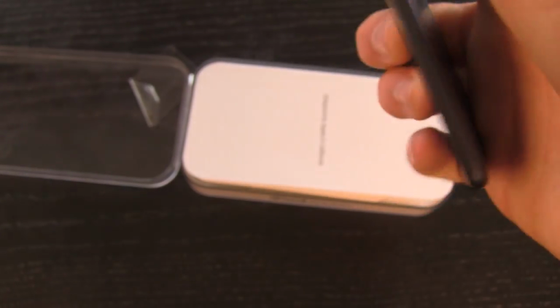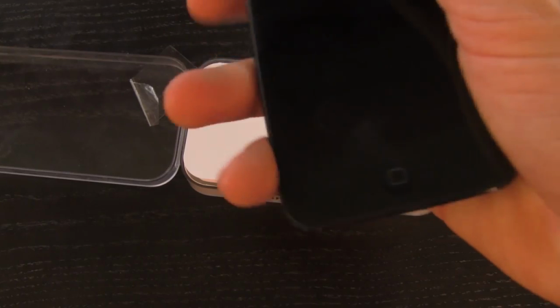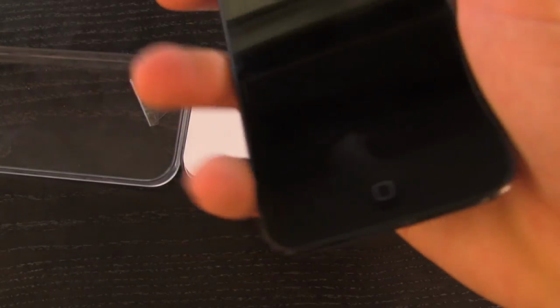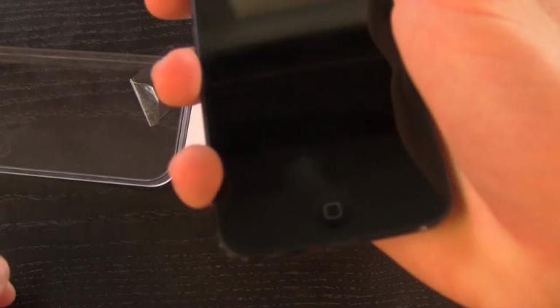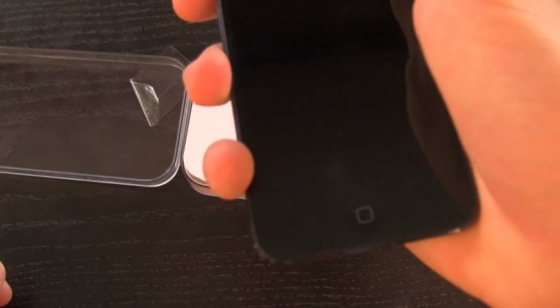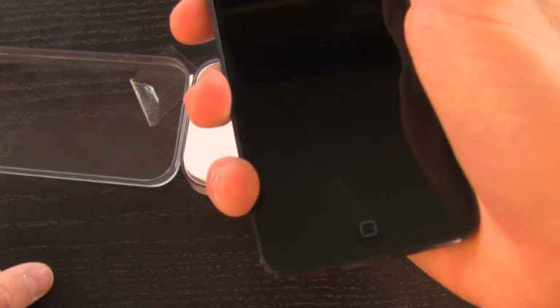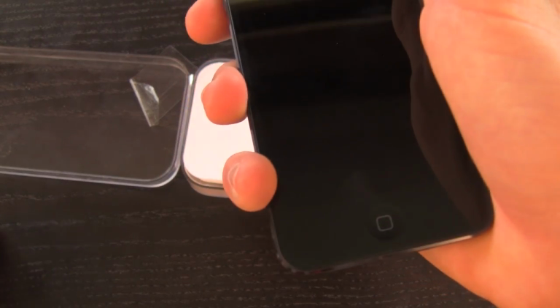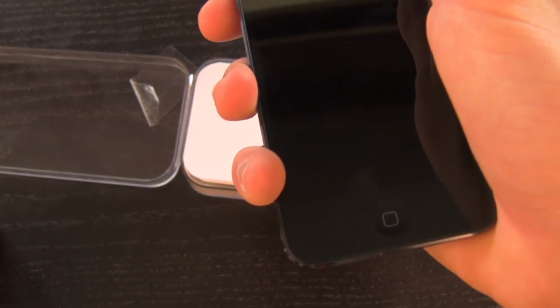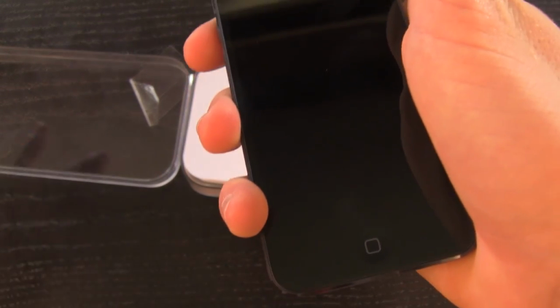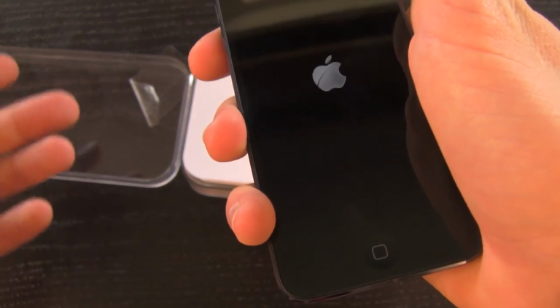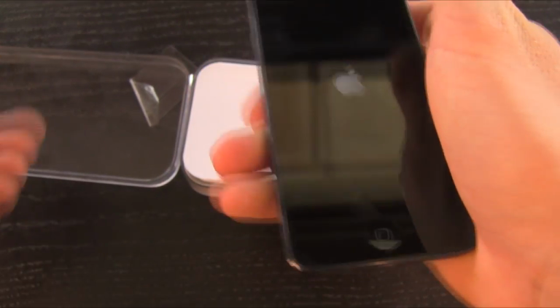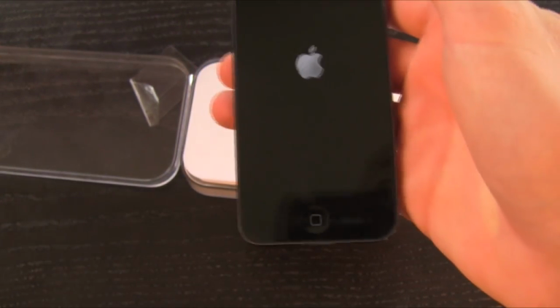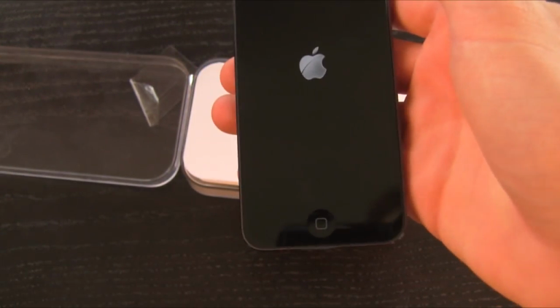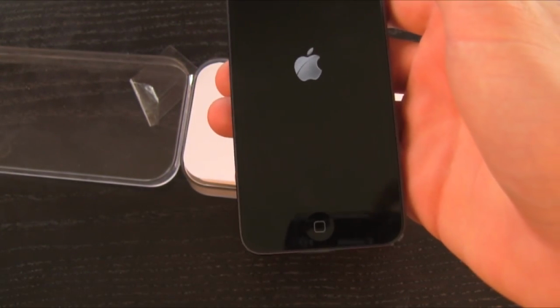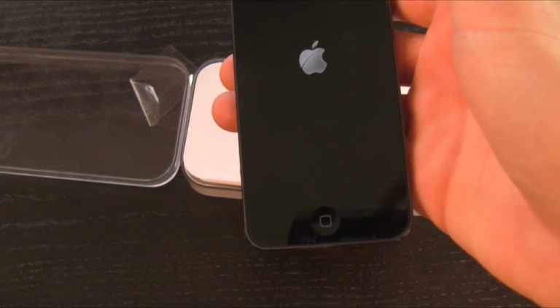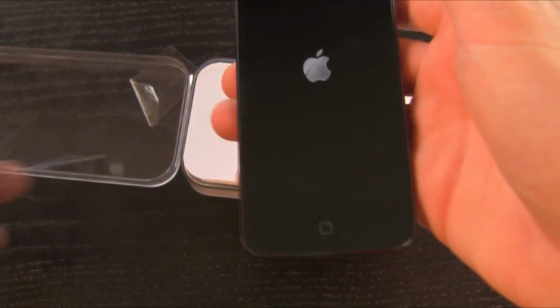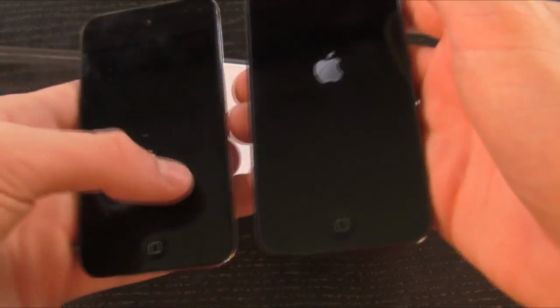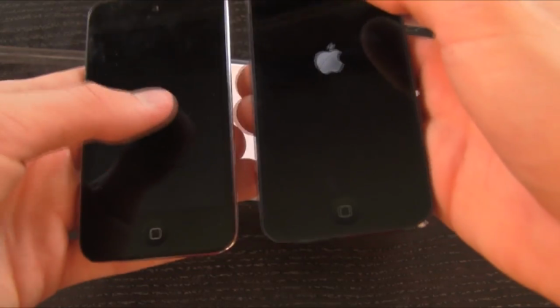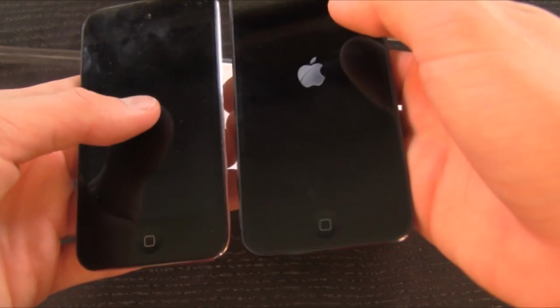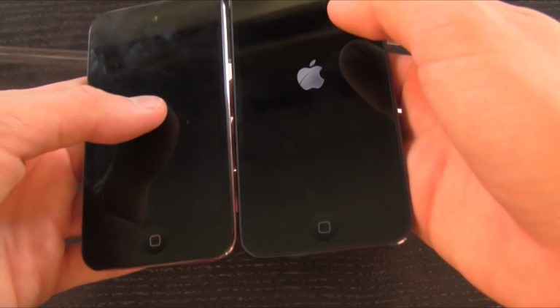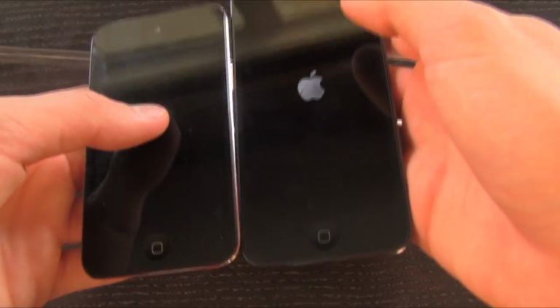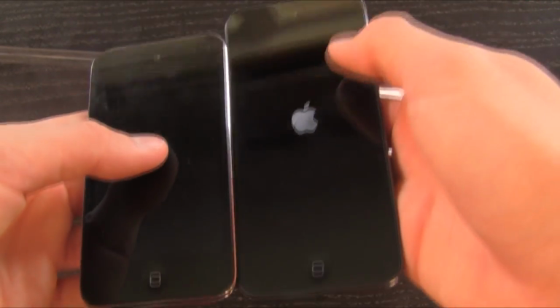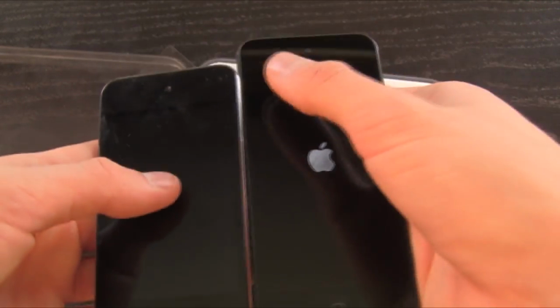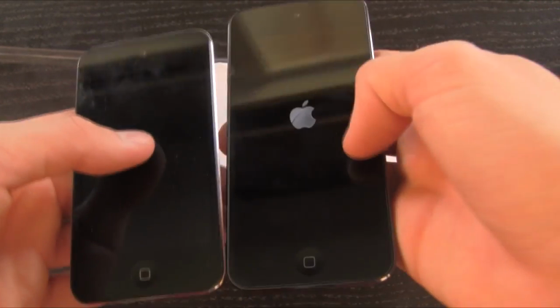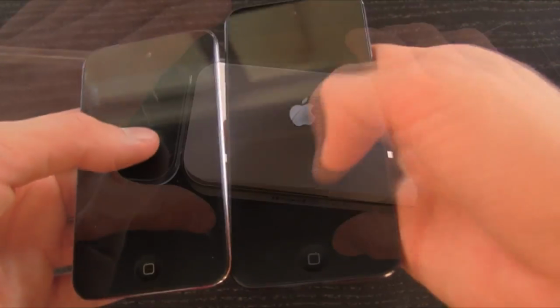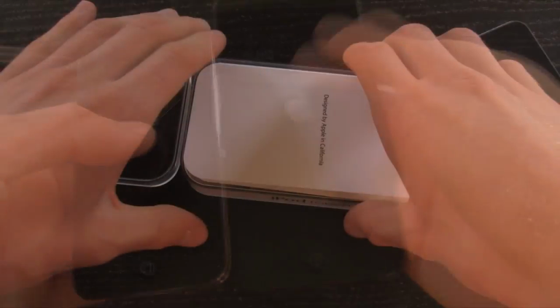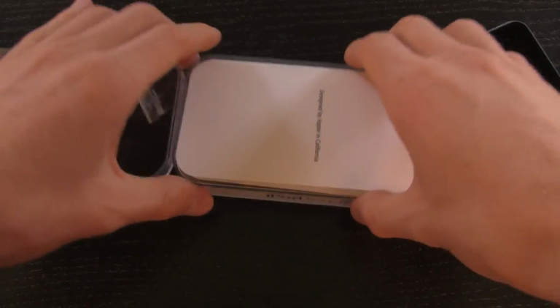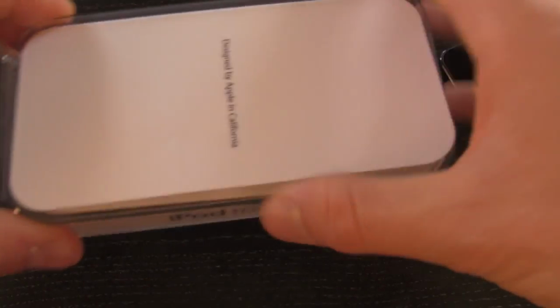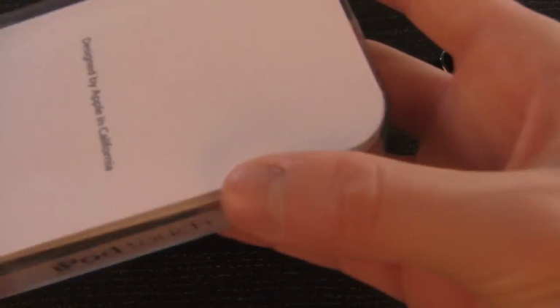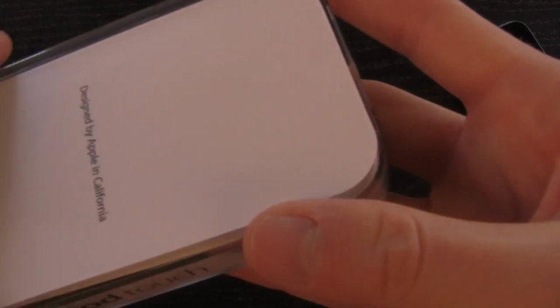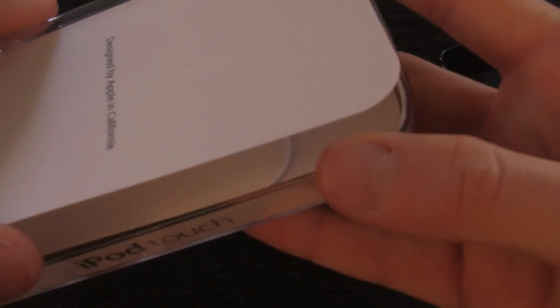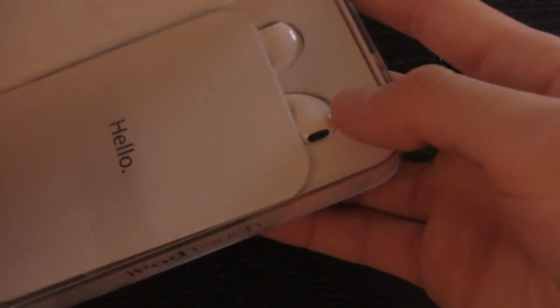So let's go ahead and power this up and set it aside. You'll also notice that it does have a four-inch display, similar to the new iPhone 5 — it's vertically increased. Alright, so let's go ahead and take a look at what comes in the box.